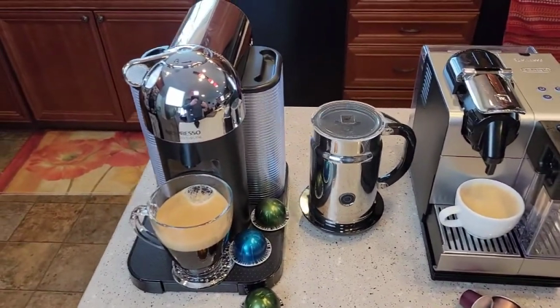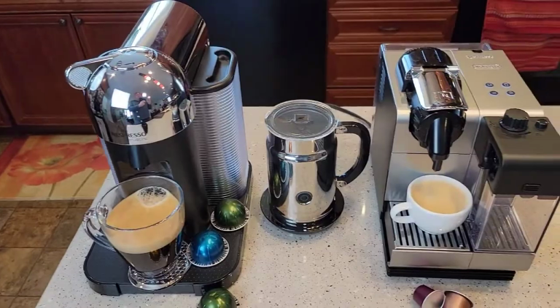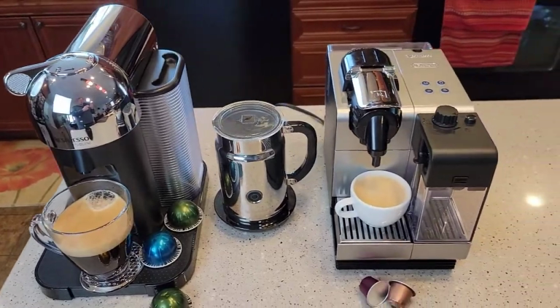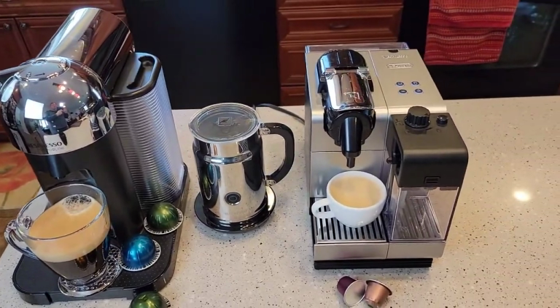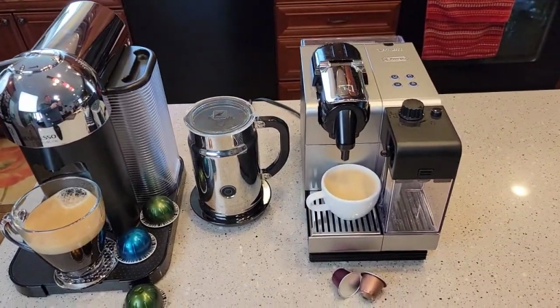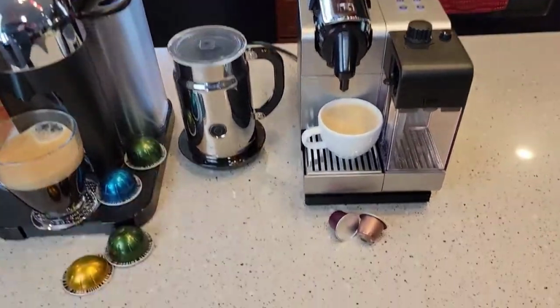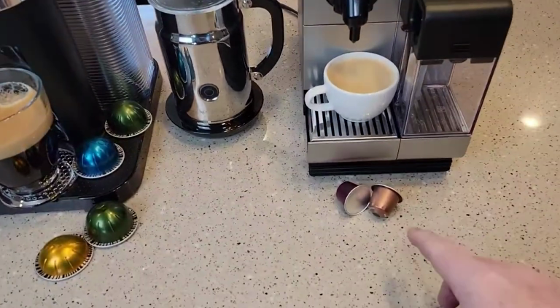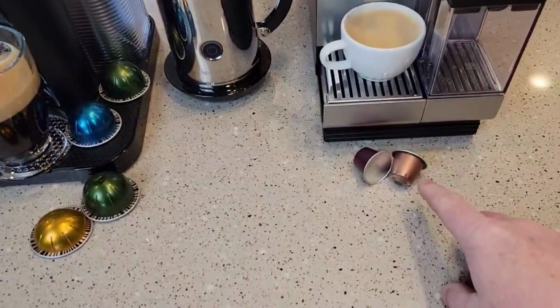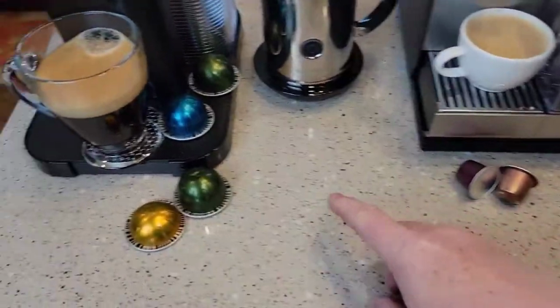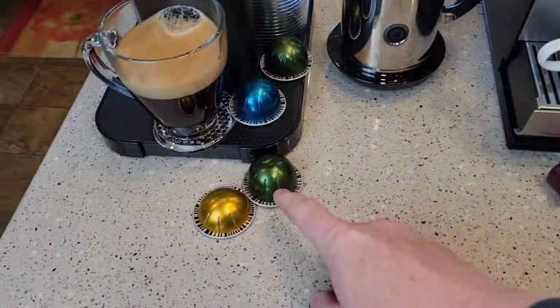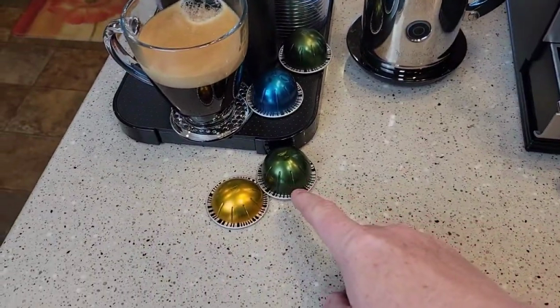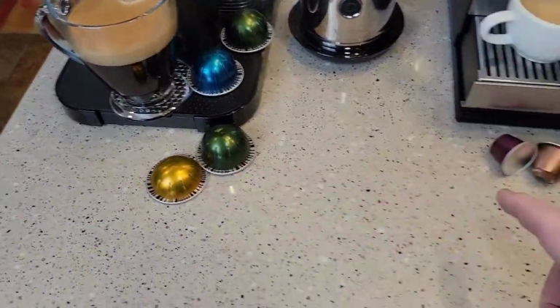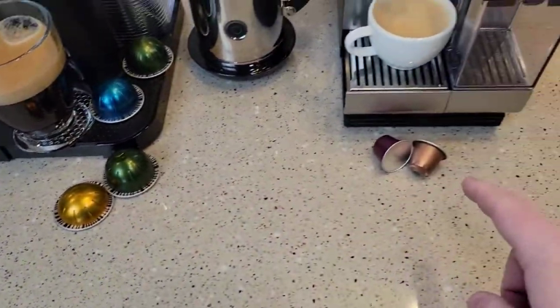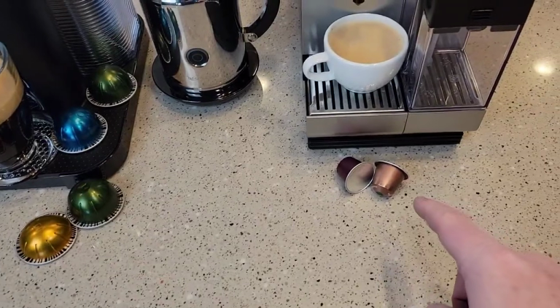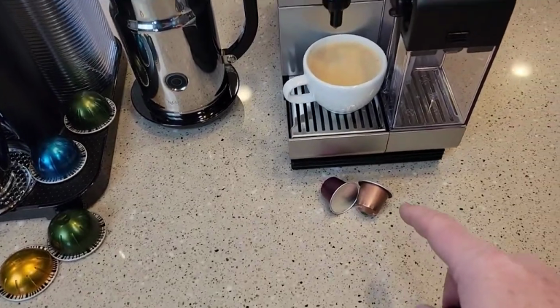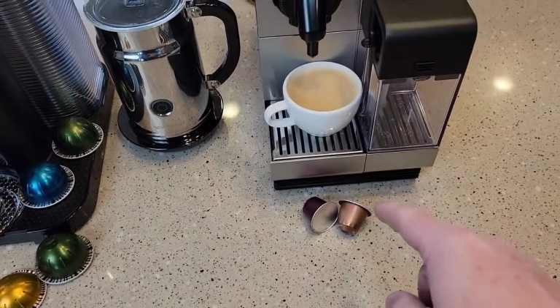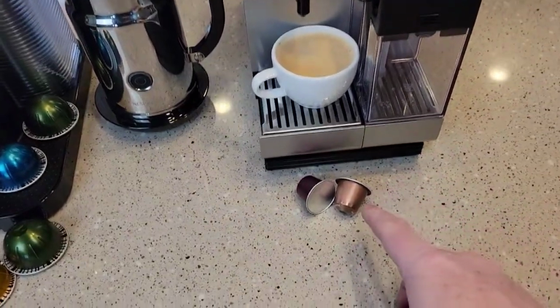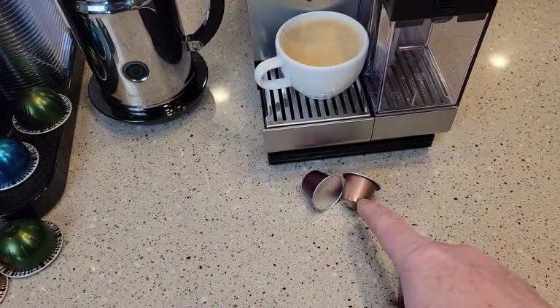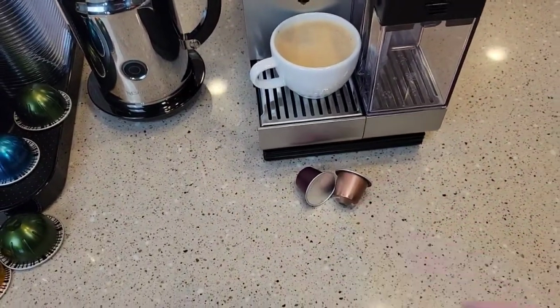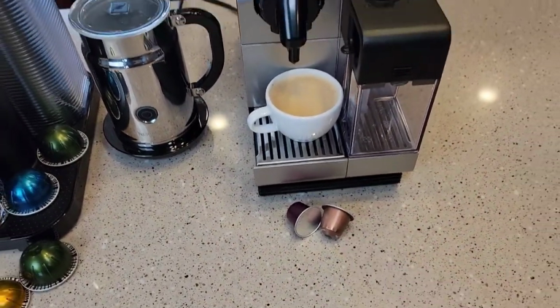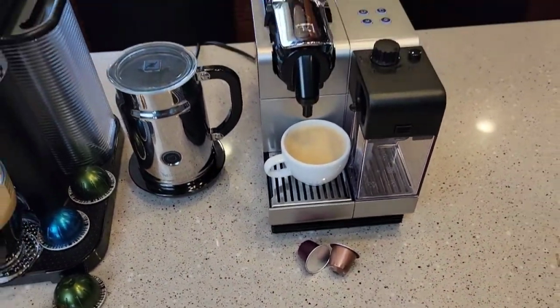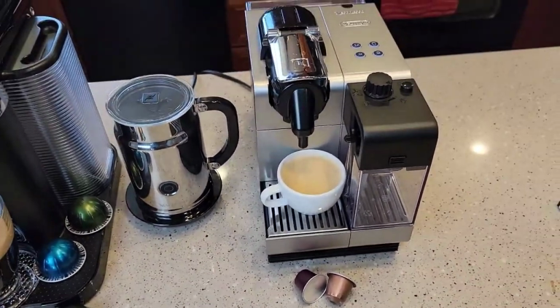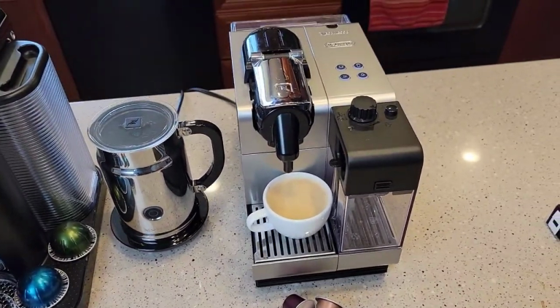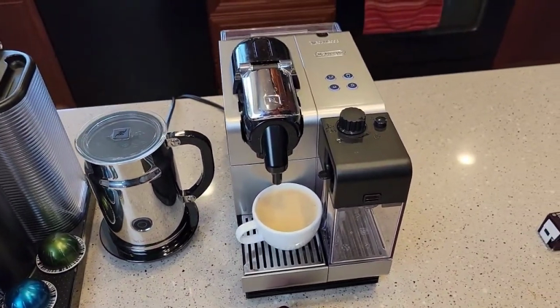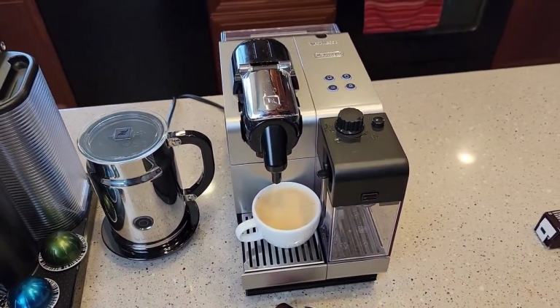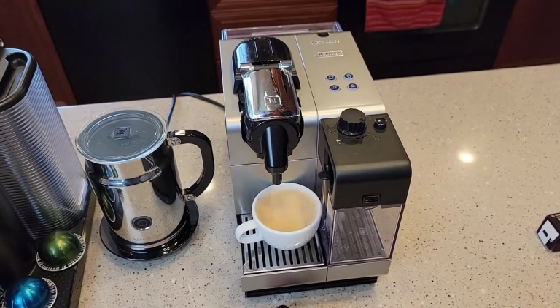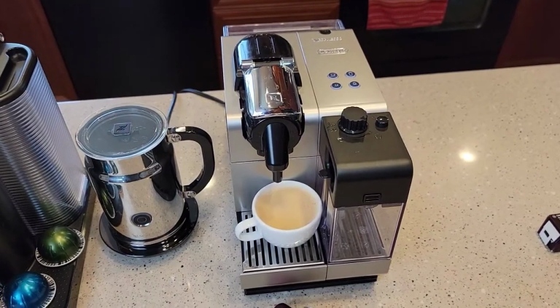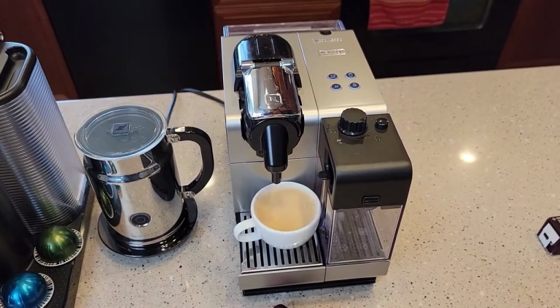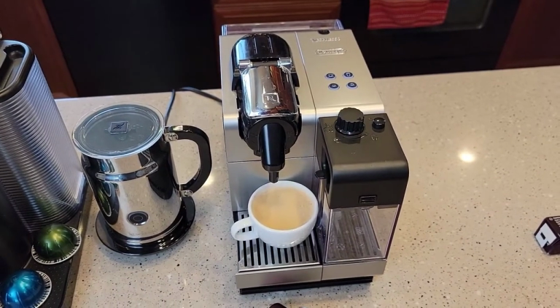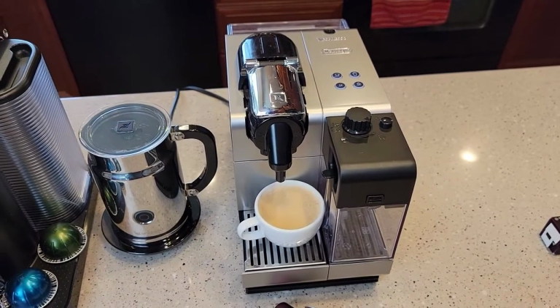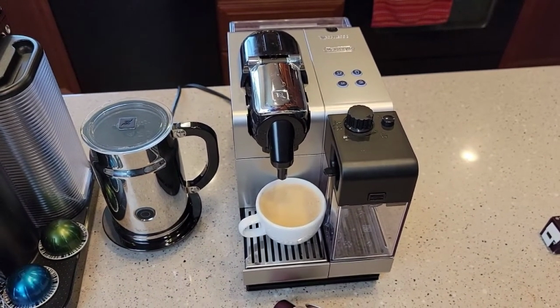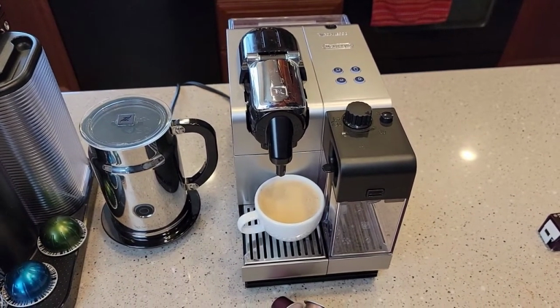Now let me get into the differences. These original pods are obviously smaller and these Vertuo ones are bigger. The original pods are pretty much just for doing espressos. You can also do a lungo, which is kind of like a double shot of espresso.